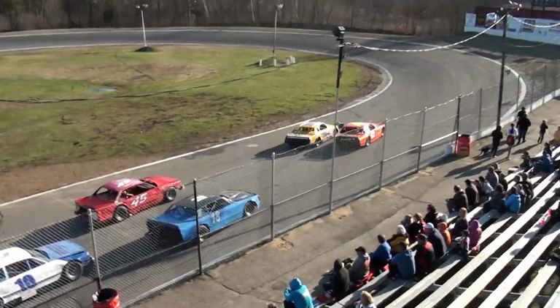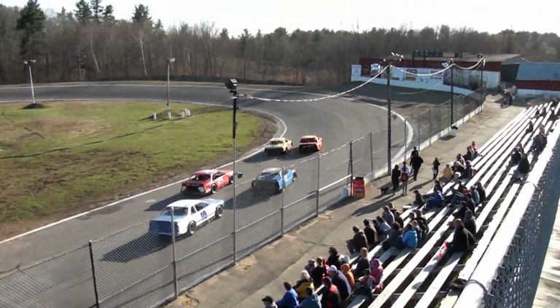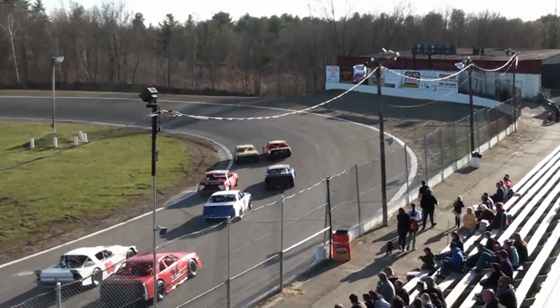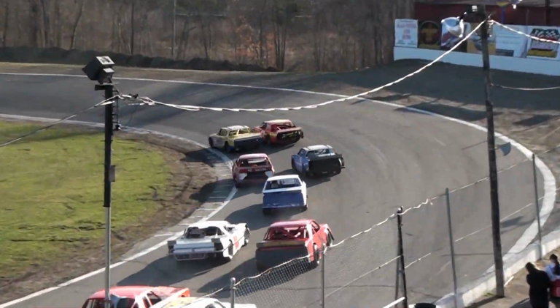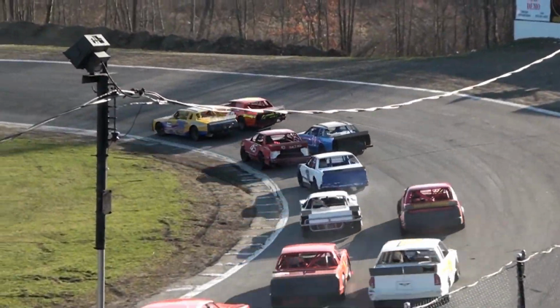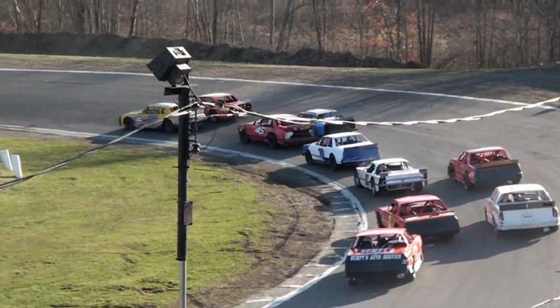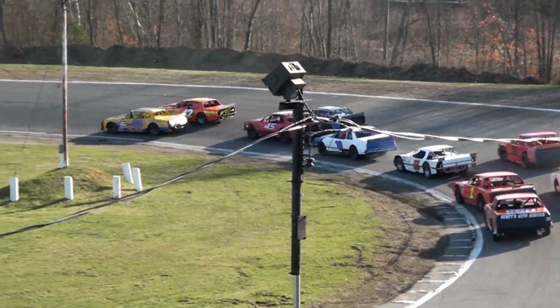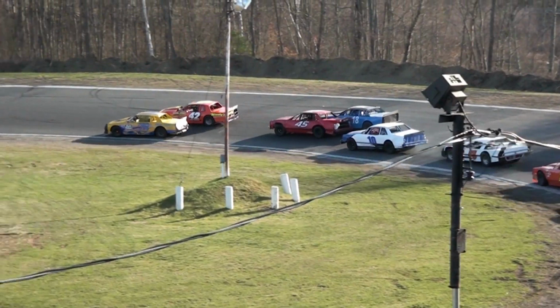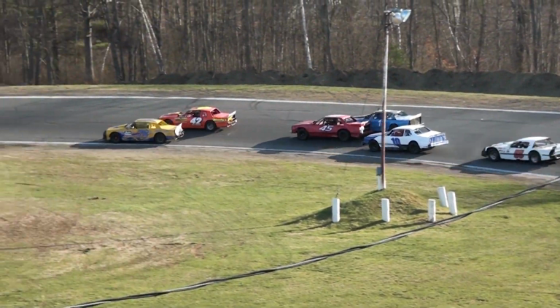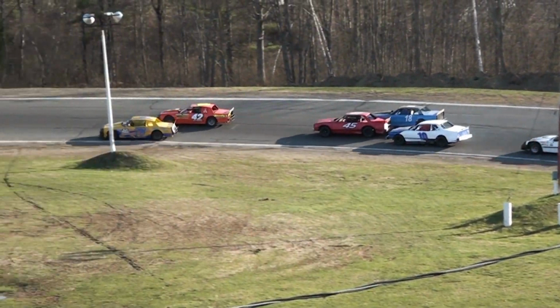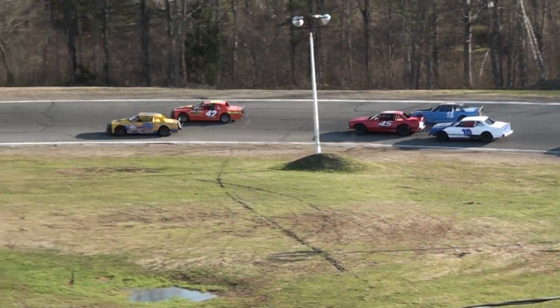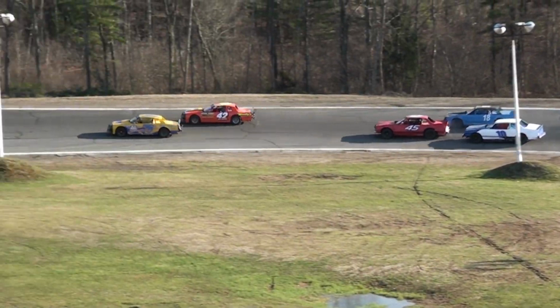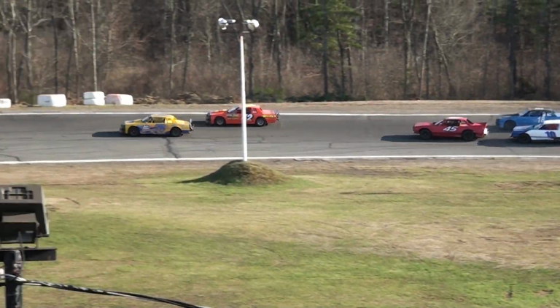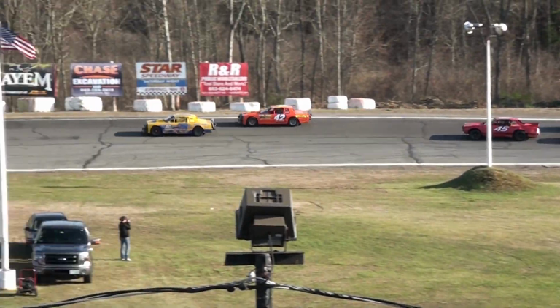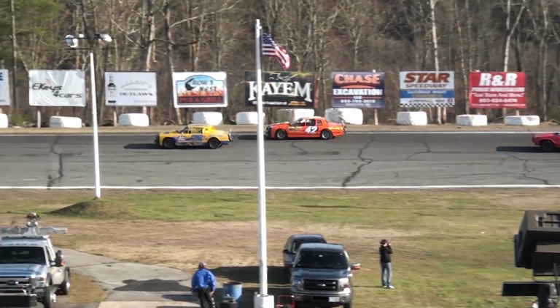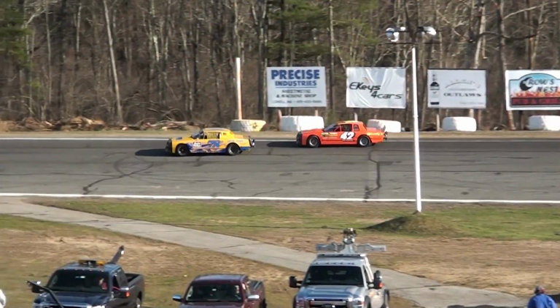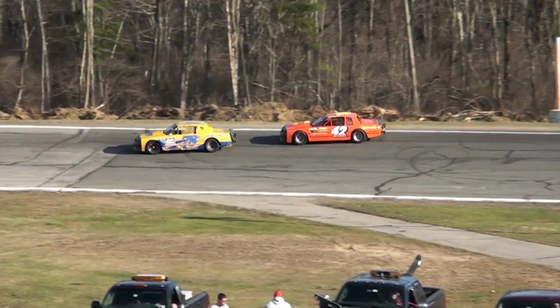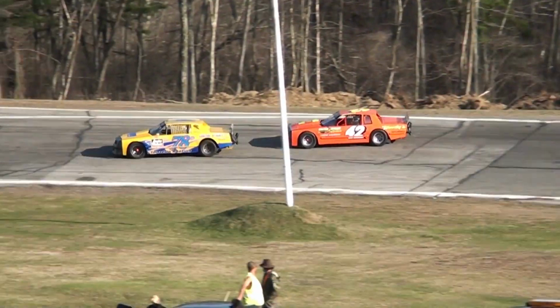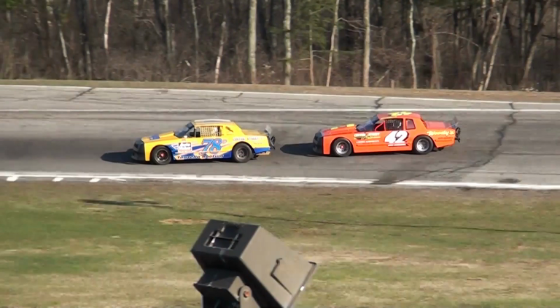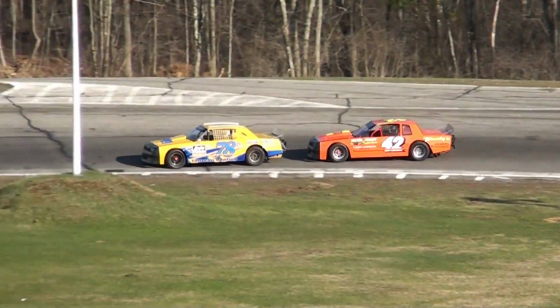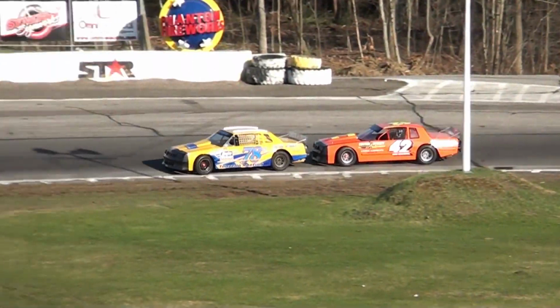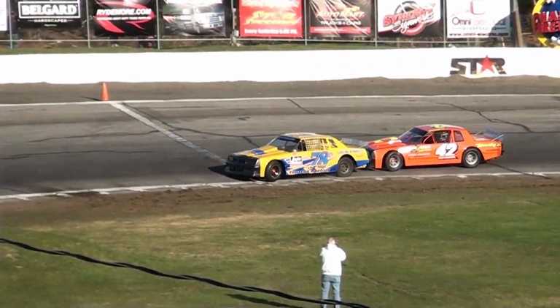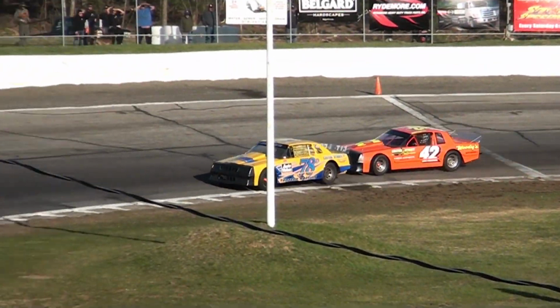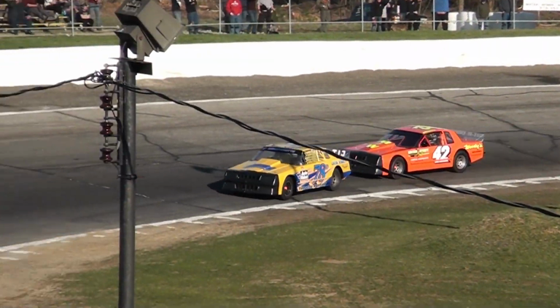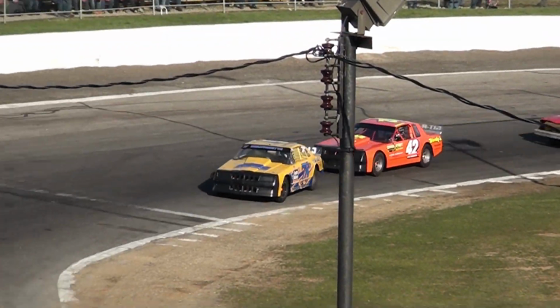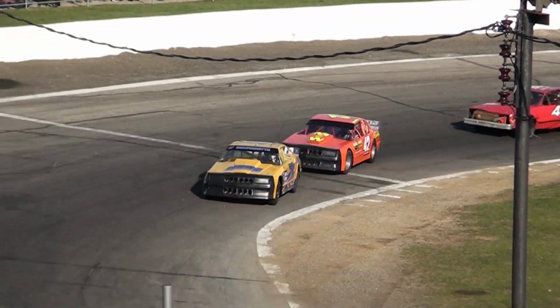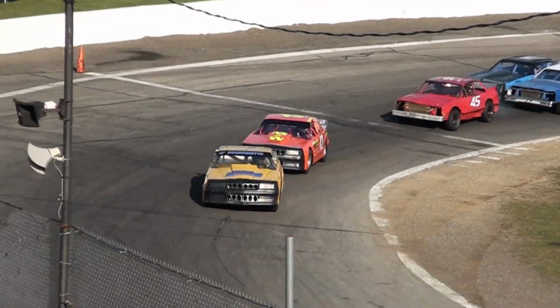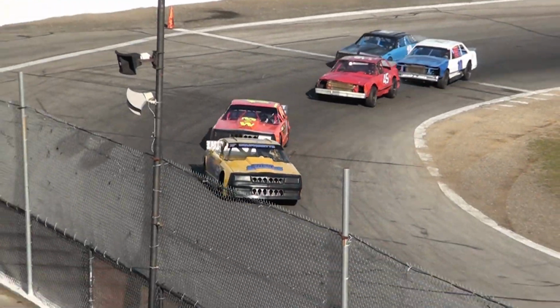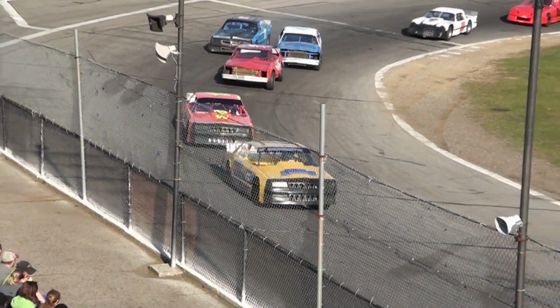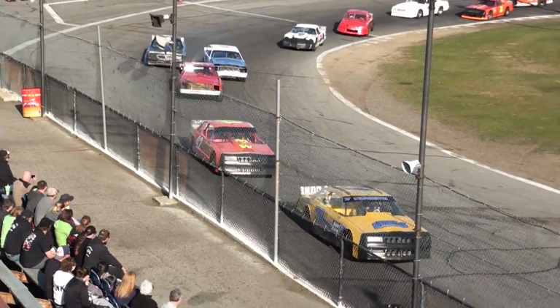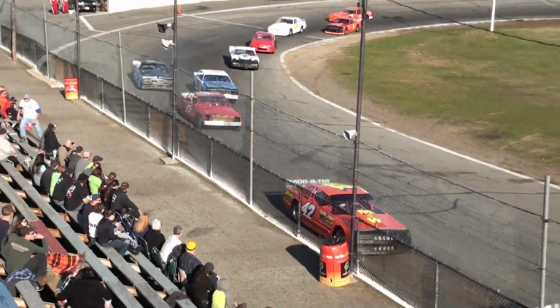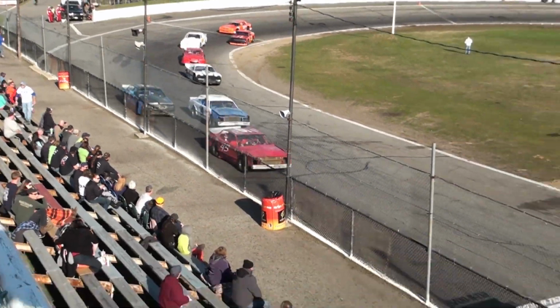A nice green flag into turn number one. Steve Dufinect on the bottom side, Russ Dufinect on the outside. Steve Dufinect going to get the advantage on the bottom side. Russ Dufinect settles into the second spot. Look at Oscar Leclerc going, car number 45.